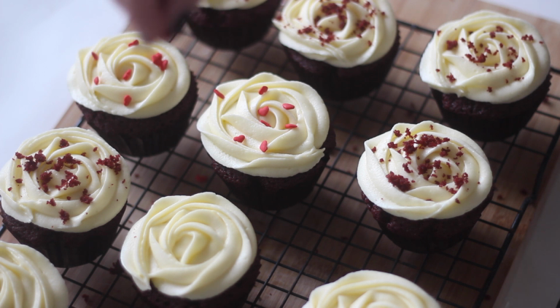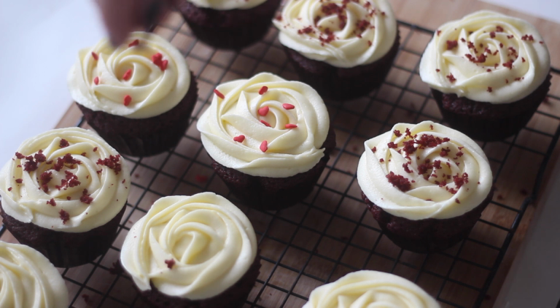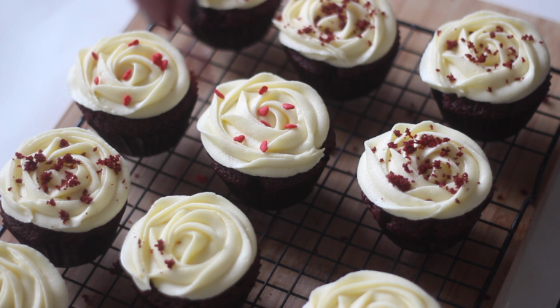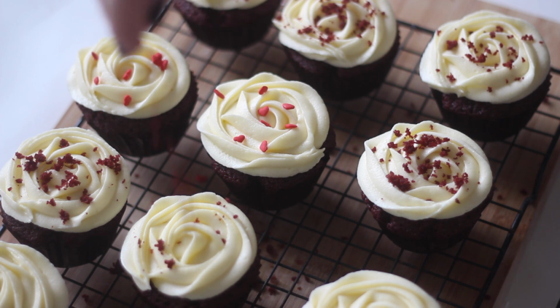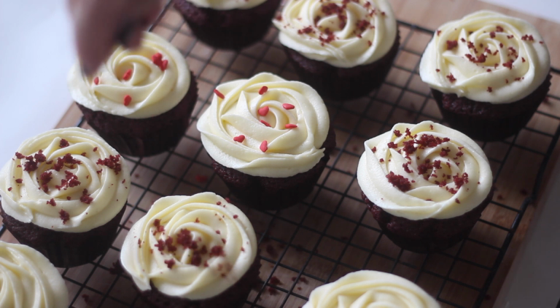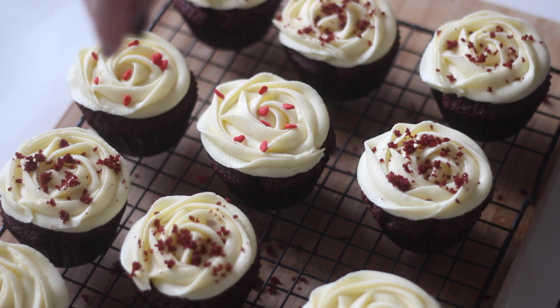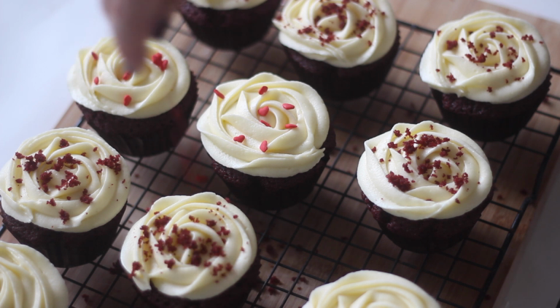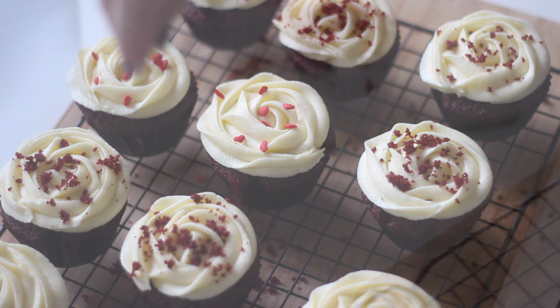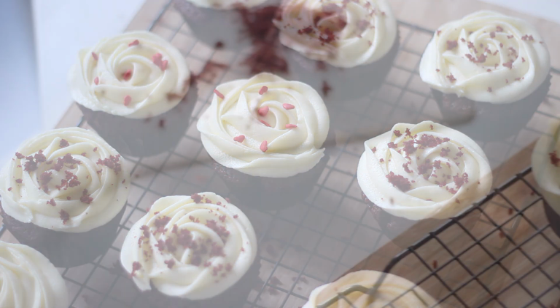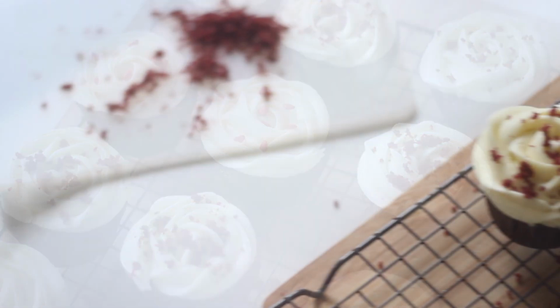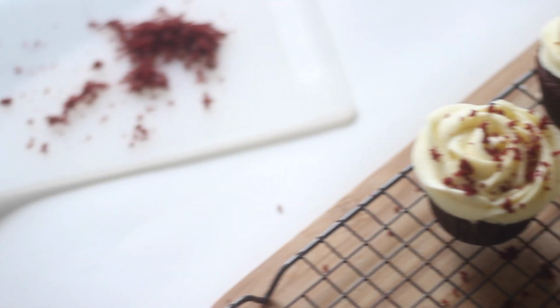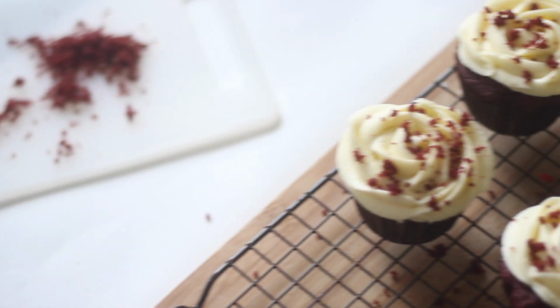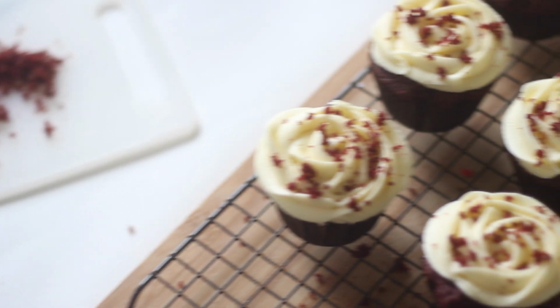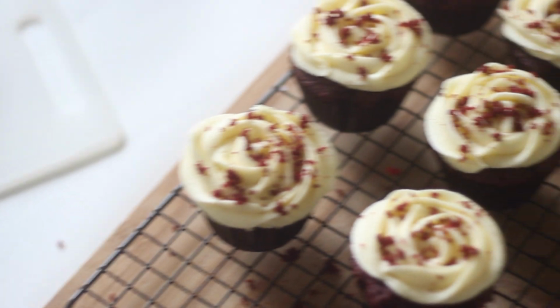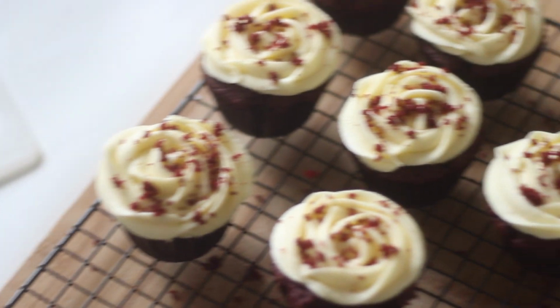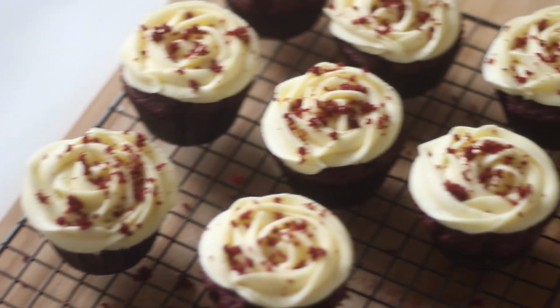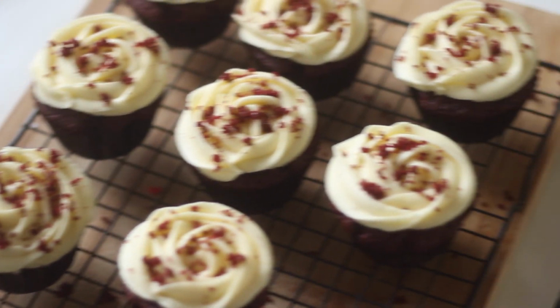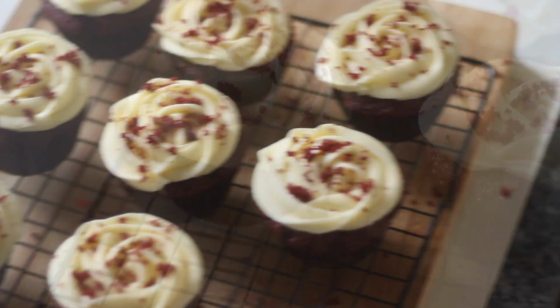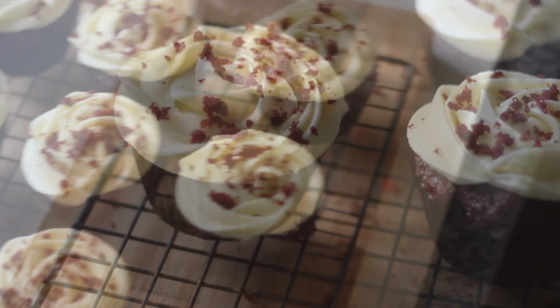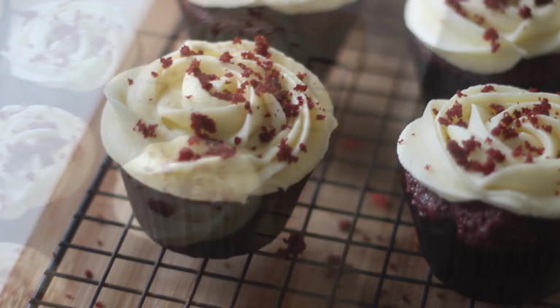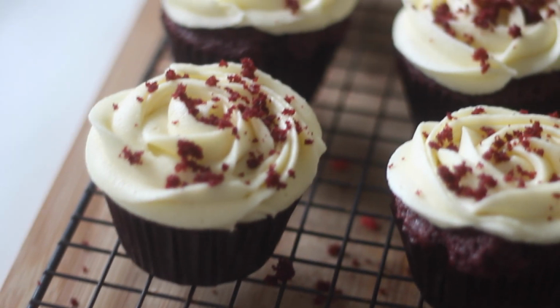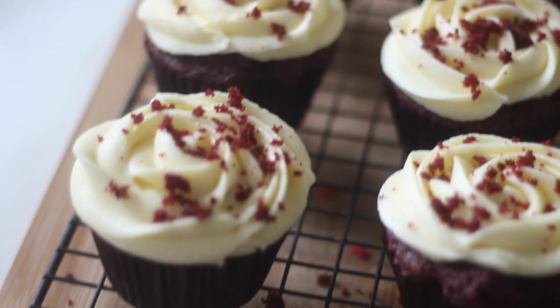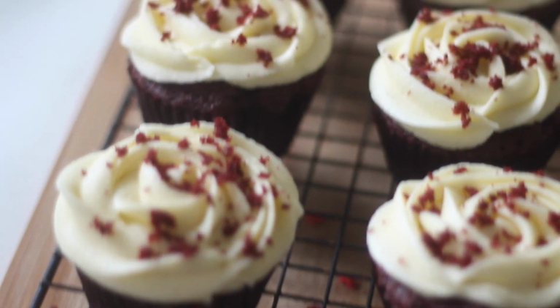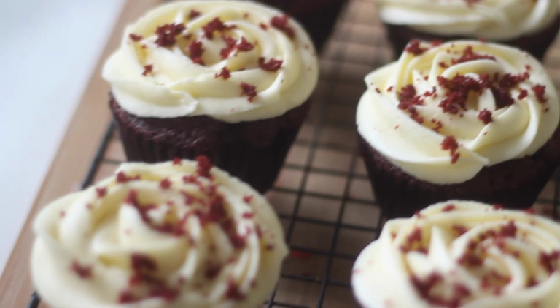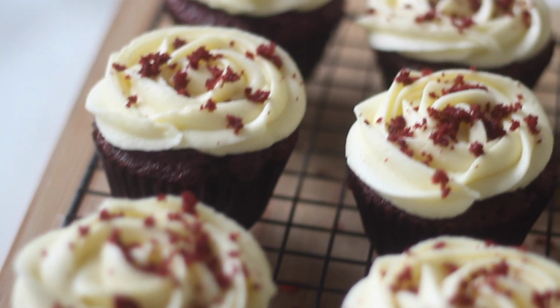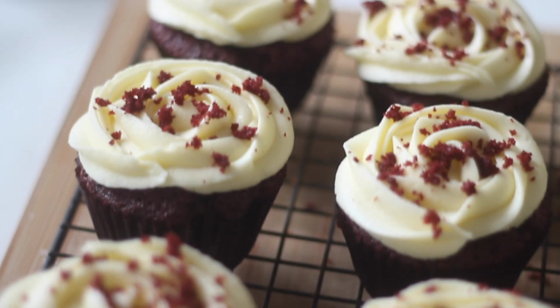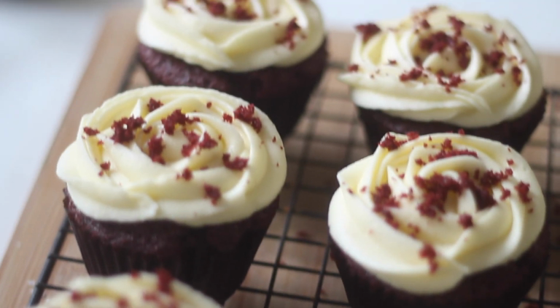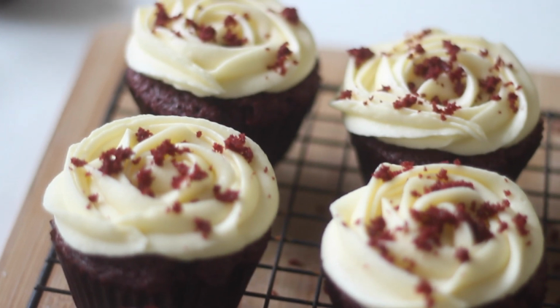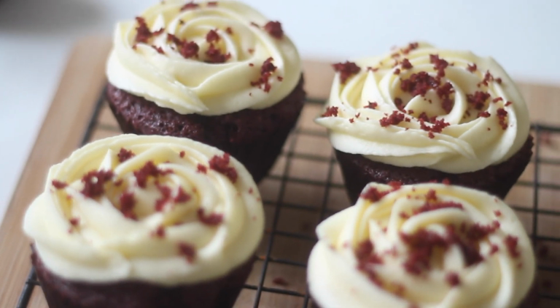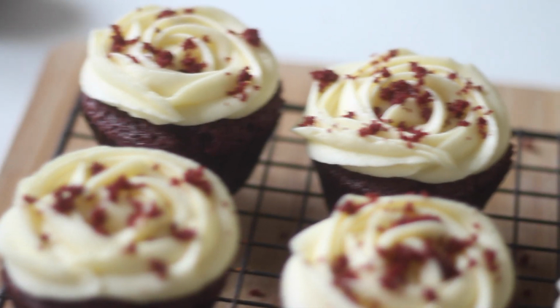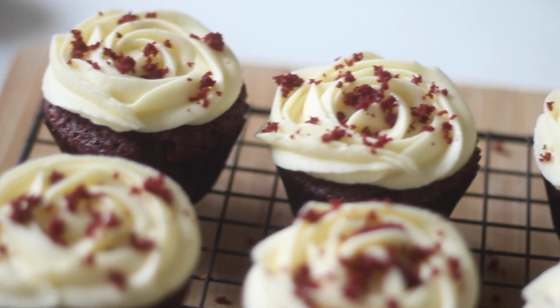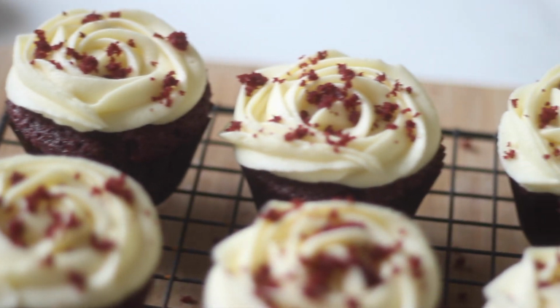And that is your cupcakes finished. If you have any questions just leave me a comment. Thank you so much for watching. I hope you enjoyed this video and found it helpful and I'll see you in my next video. Bye!